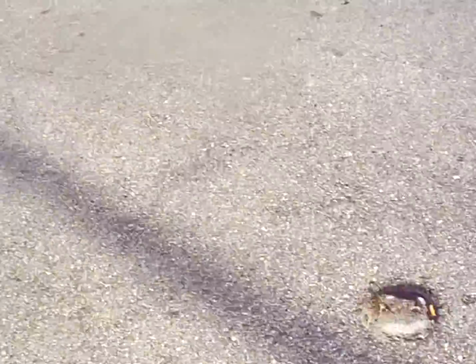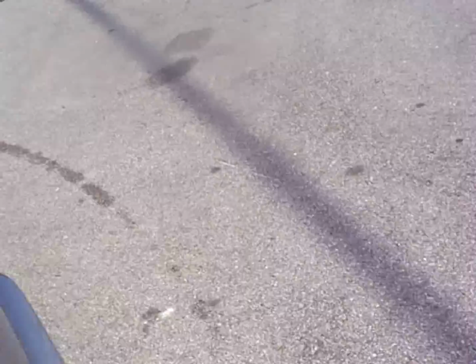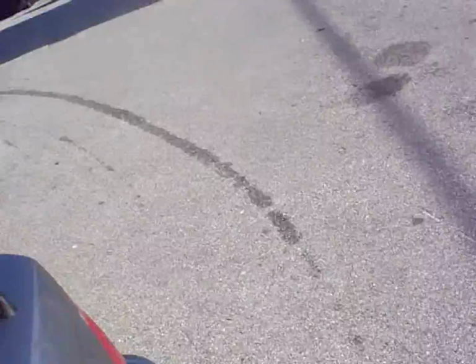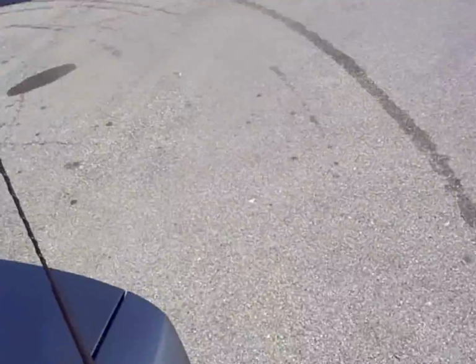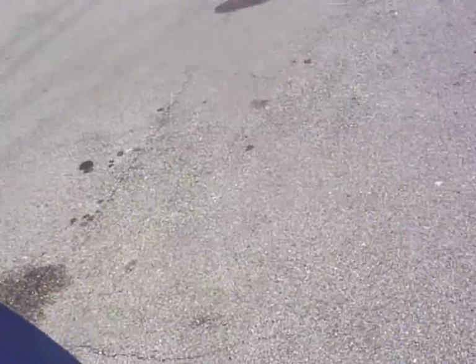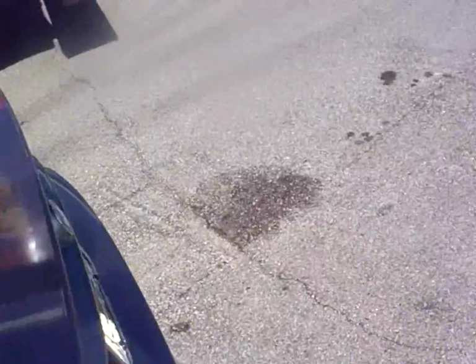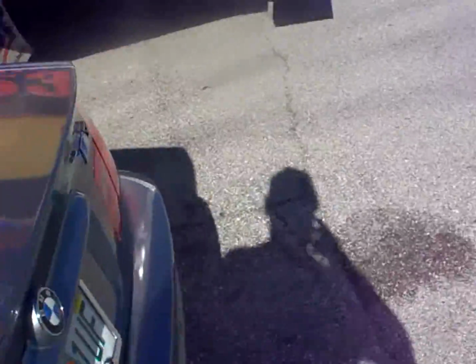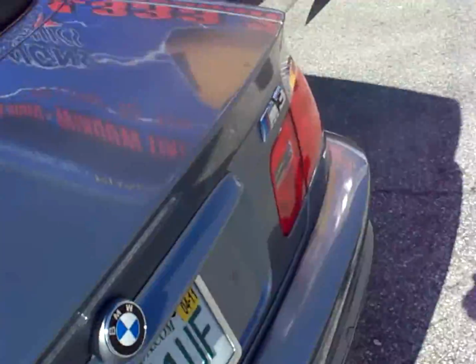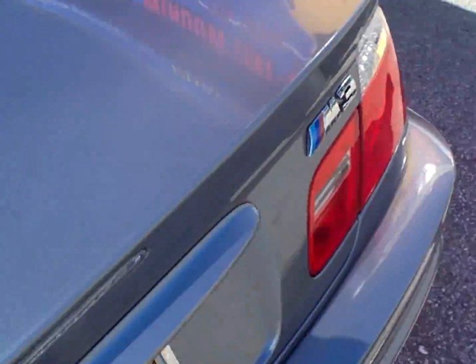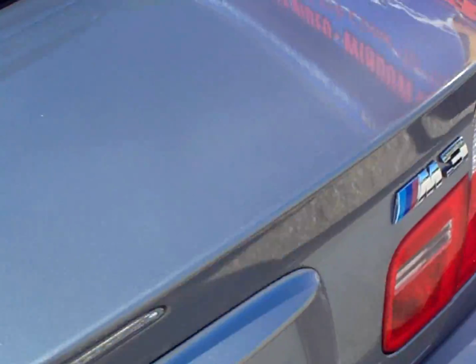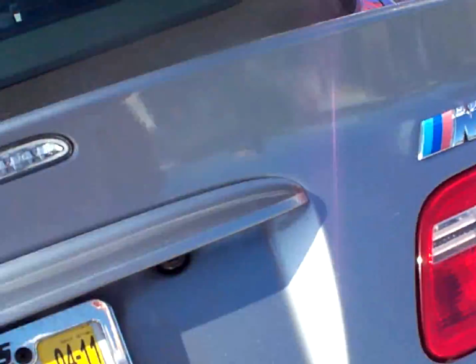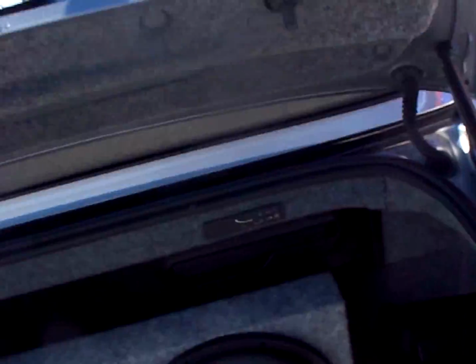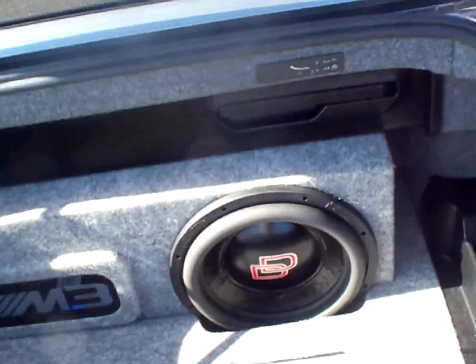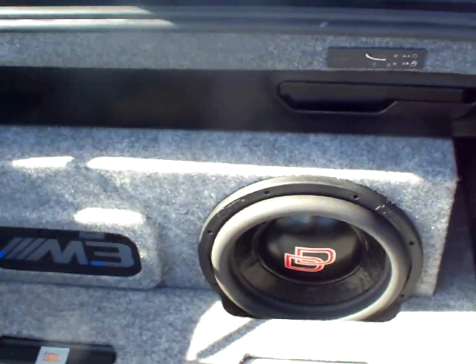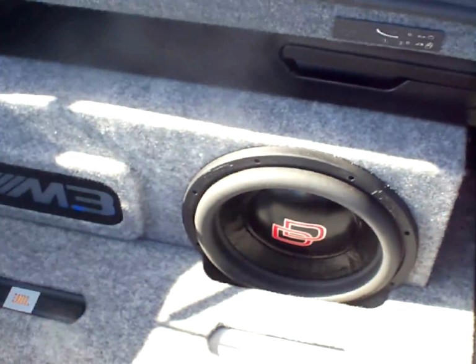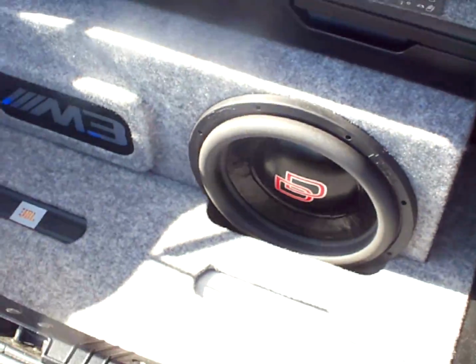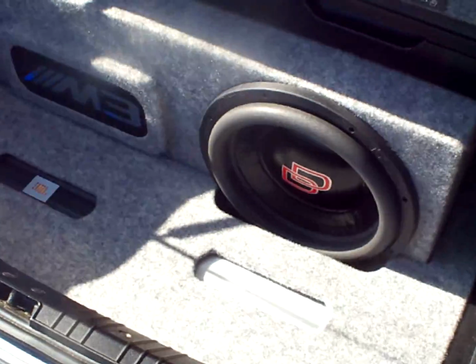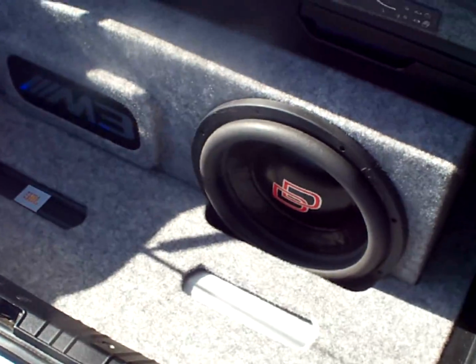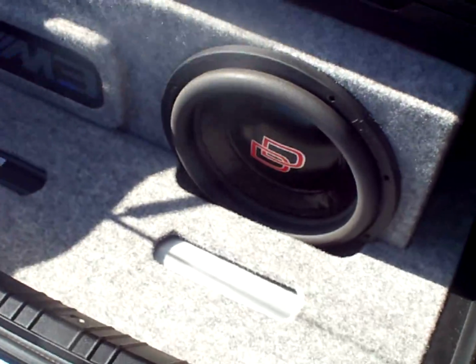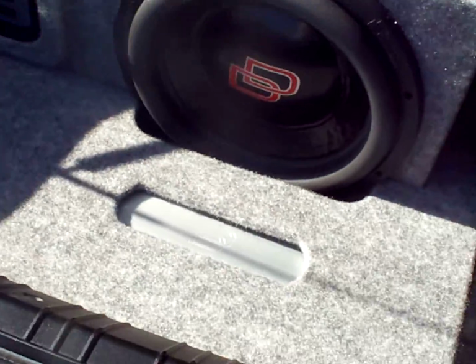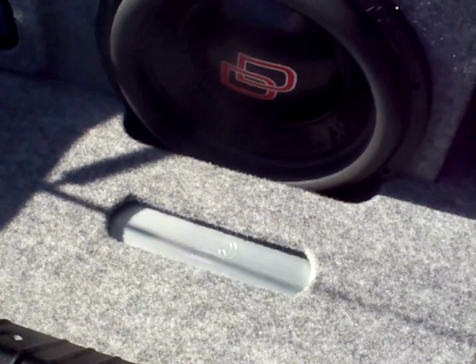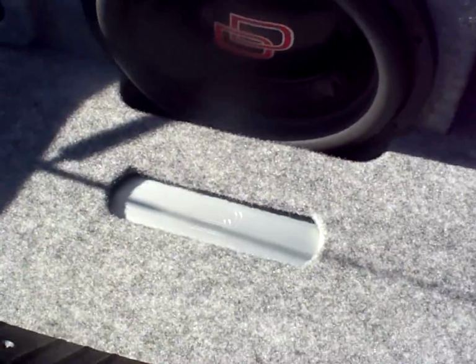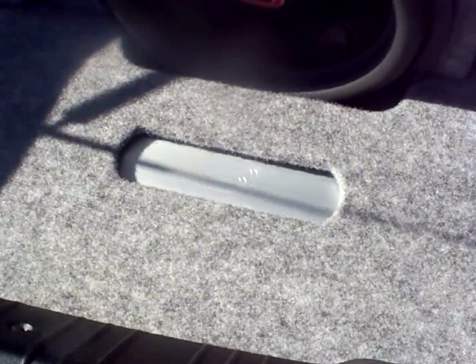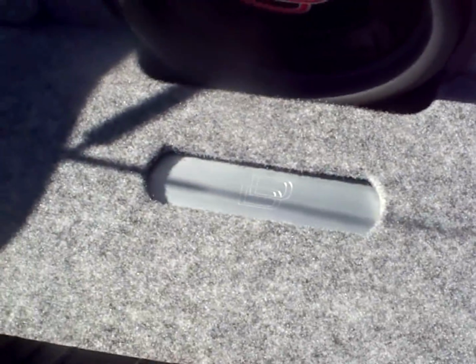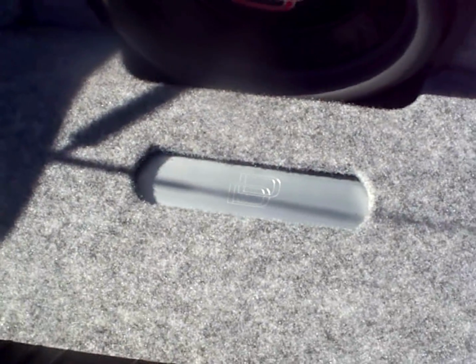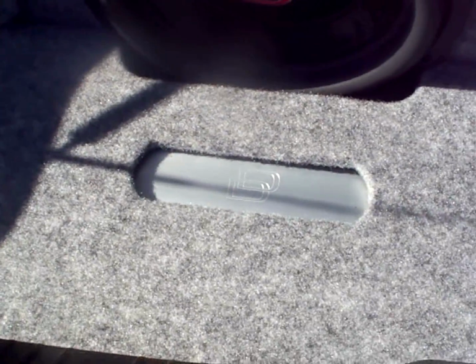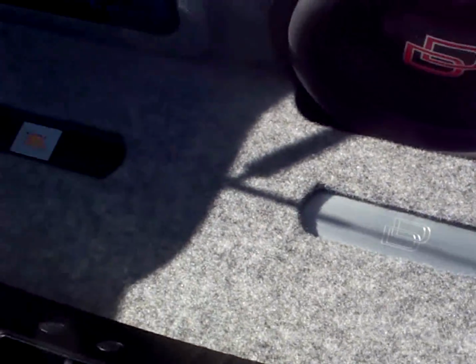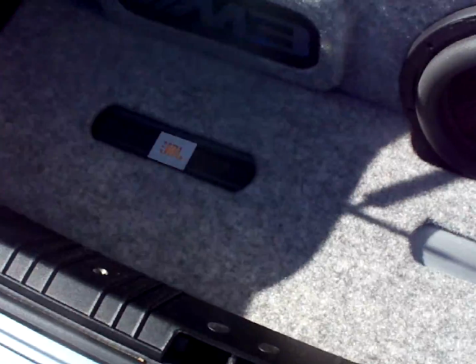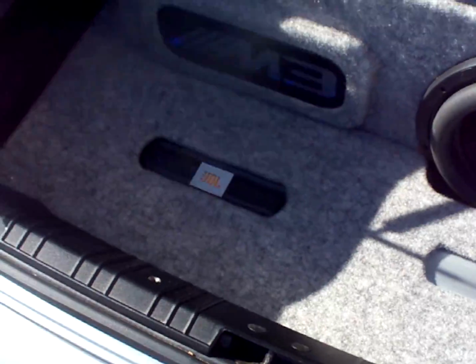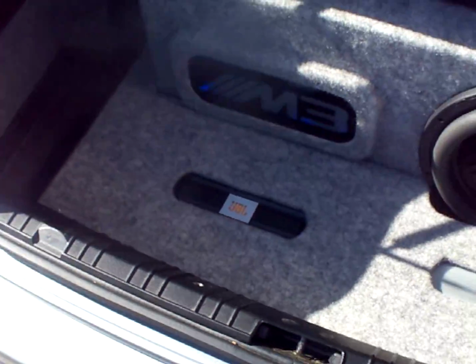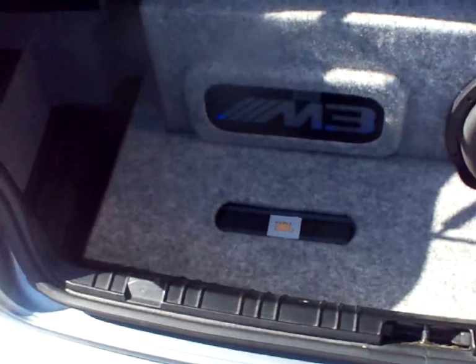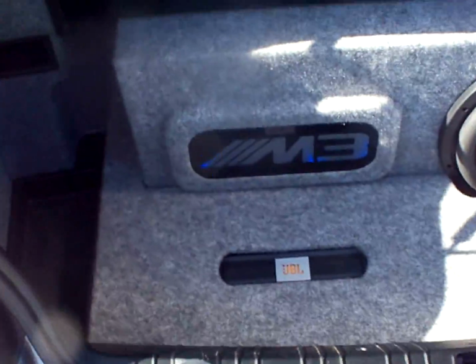In the back of the trunk here, we went ahead and did a little custom system. We got the Digital Designs 2512, Digital Designs SS1A amp, and we're going to do a 4-channel amp in there.